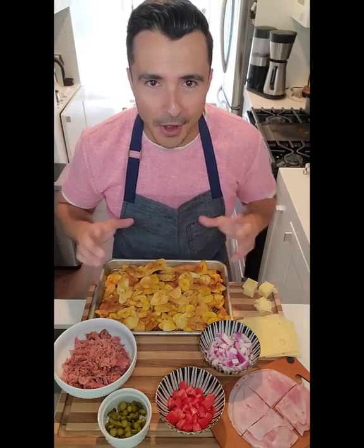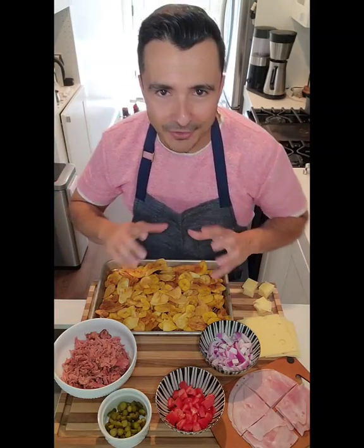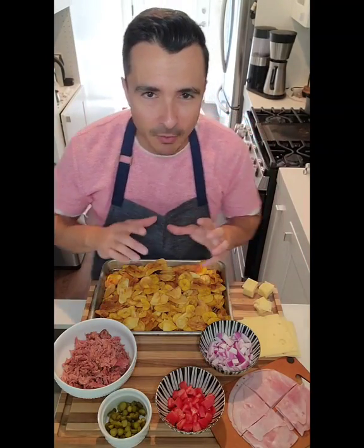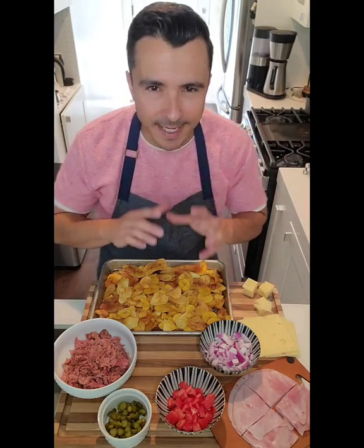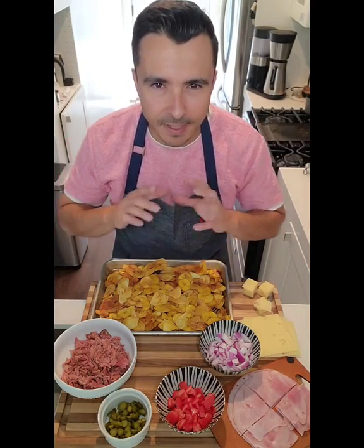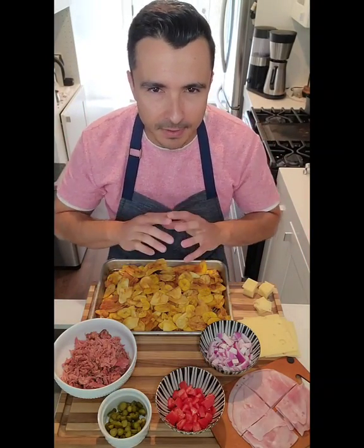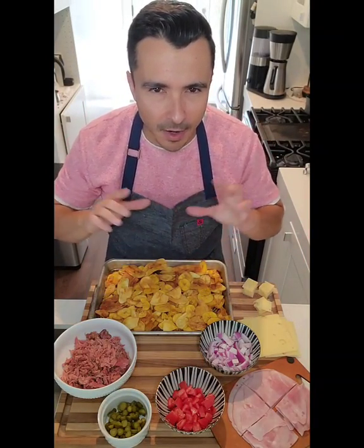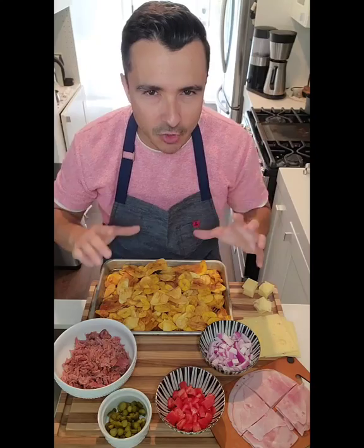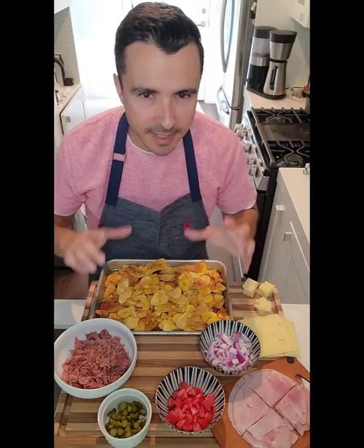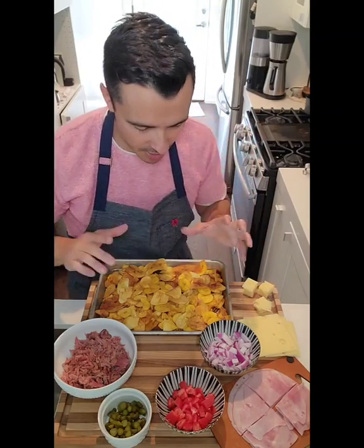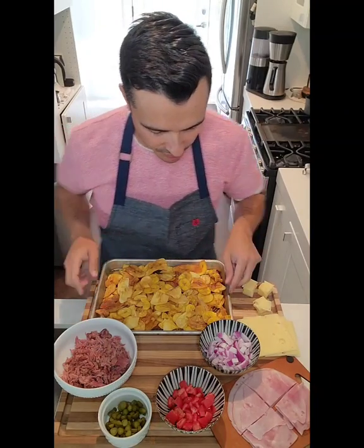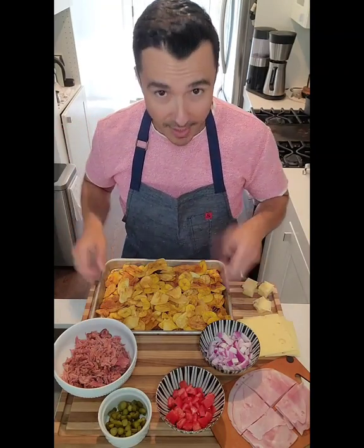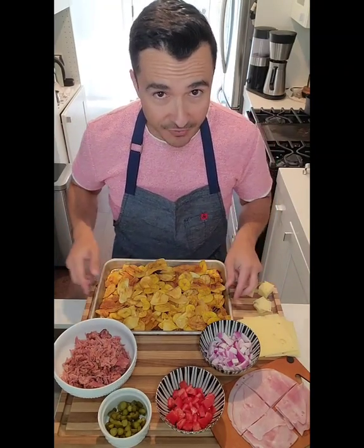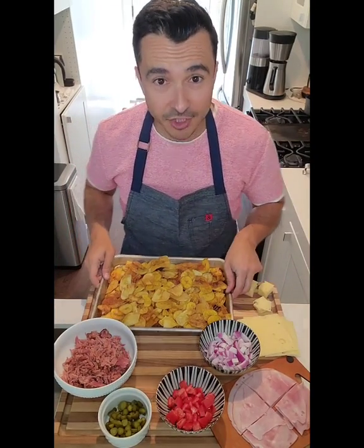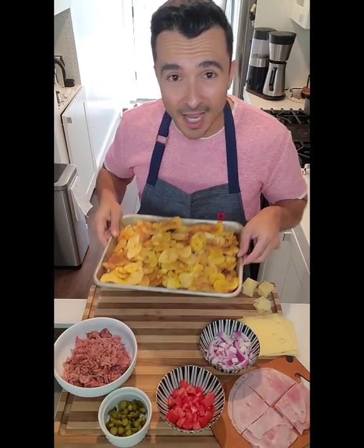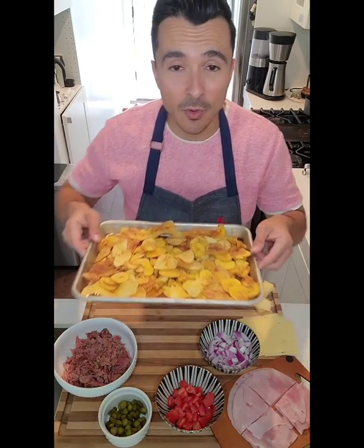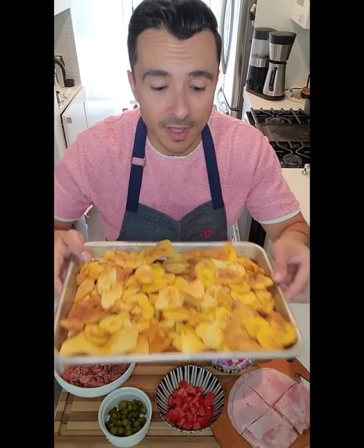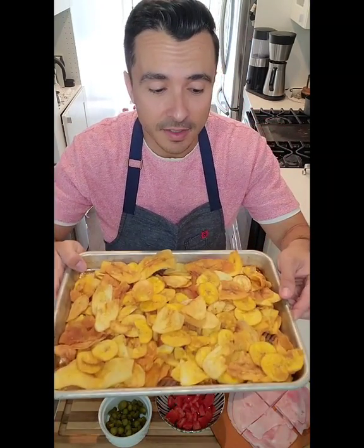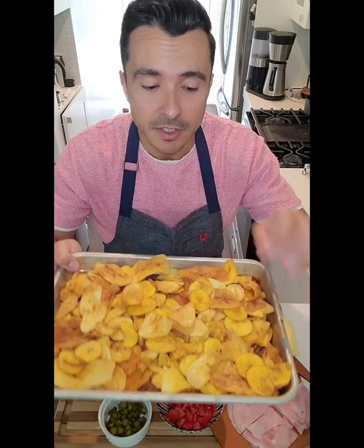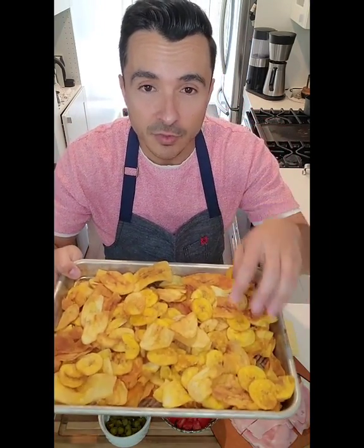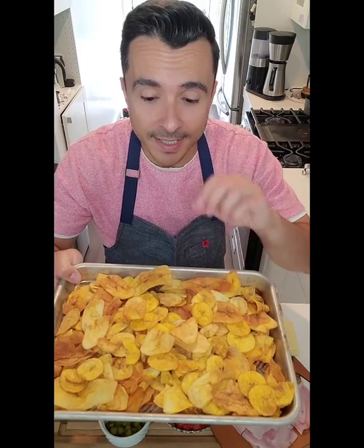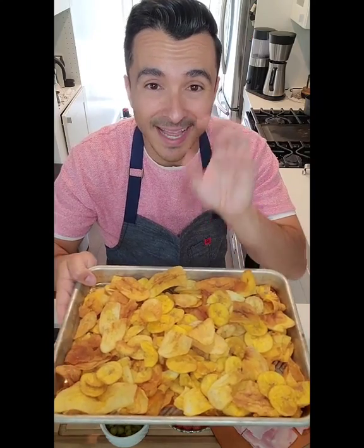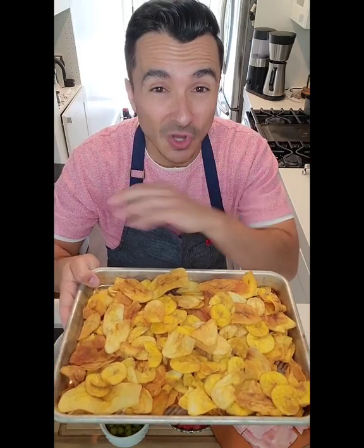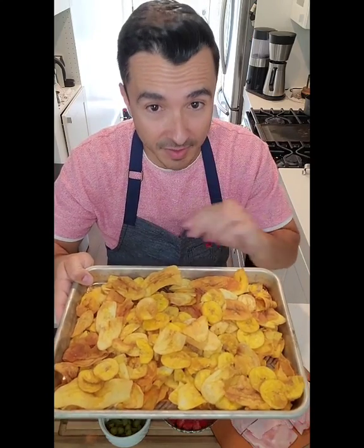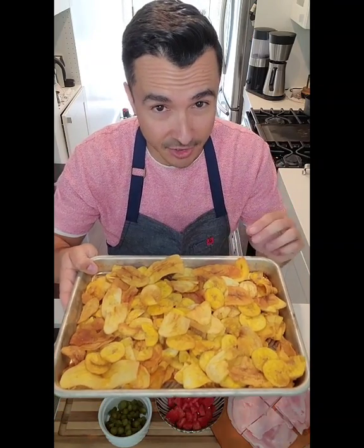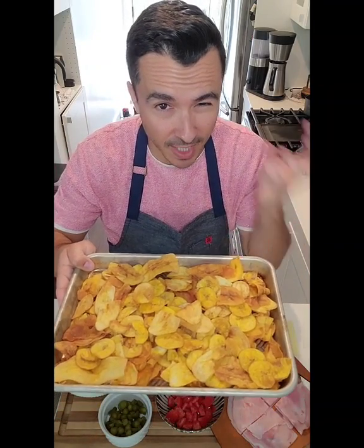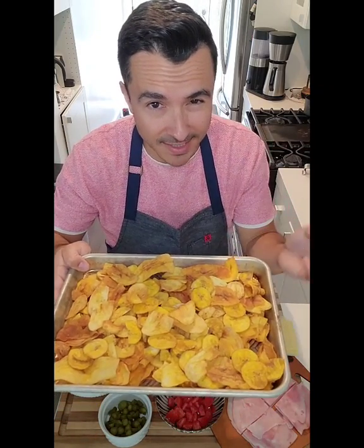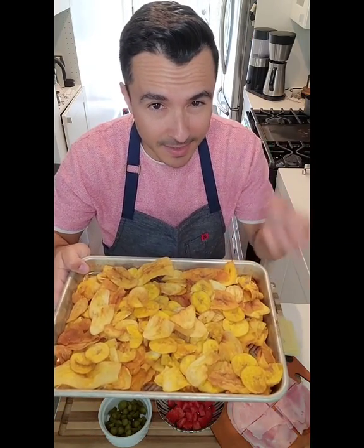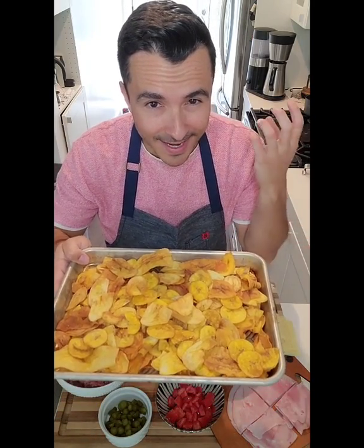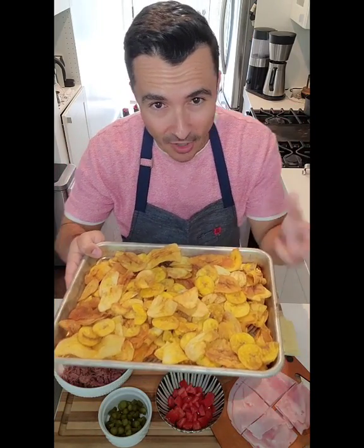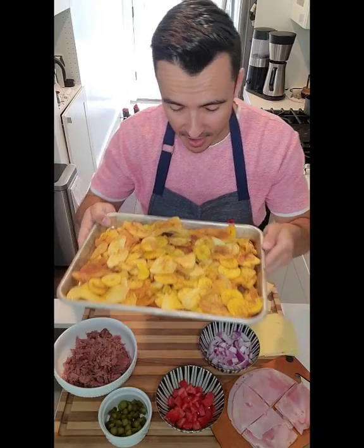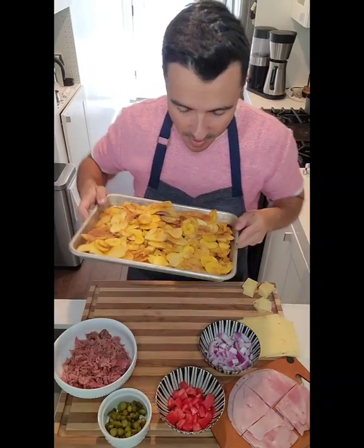All right, so now it is time to build our Cuban sandwich nachos. Instead of tortilla chips, I am going with sweet plantain and salty plantain chips, so I can get that sweet and salty thing going on.